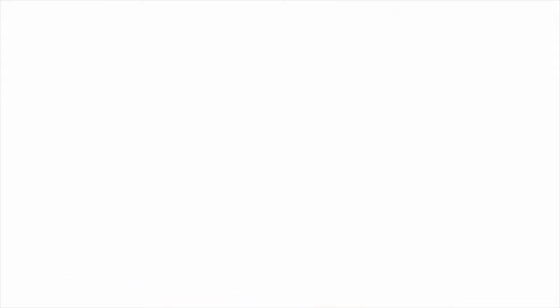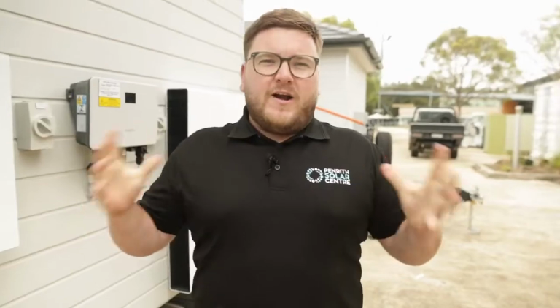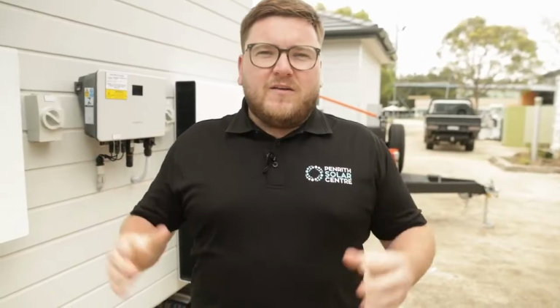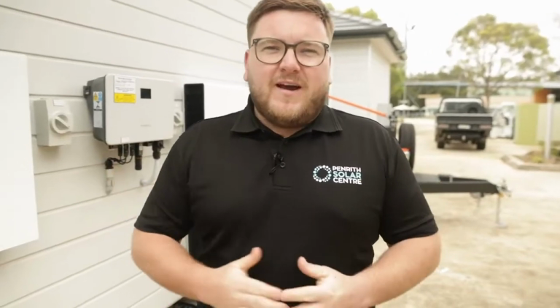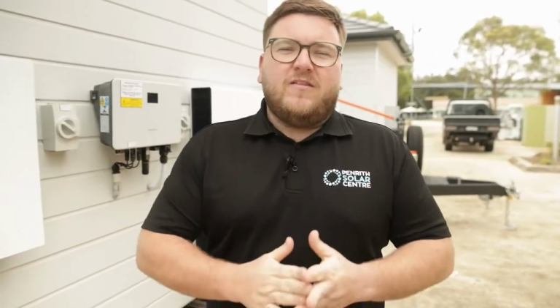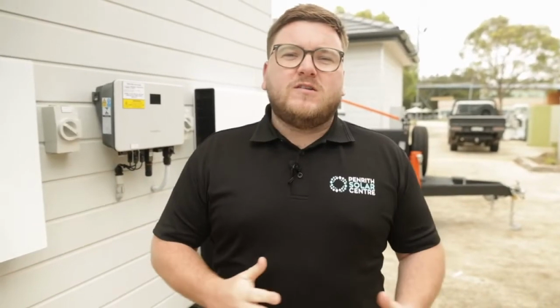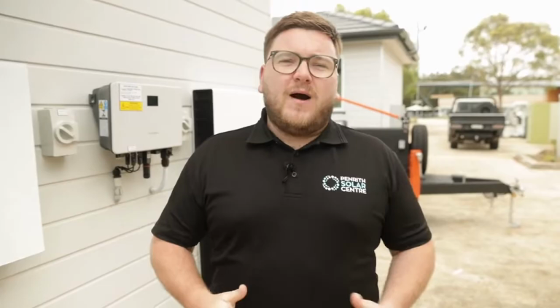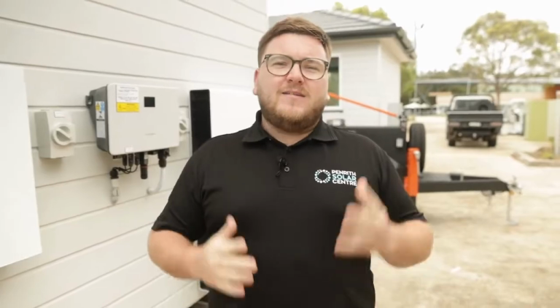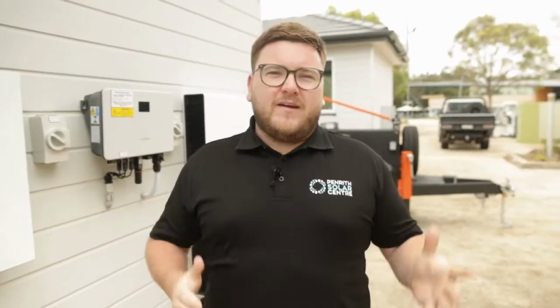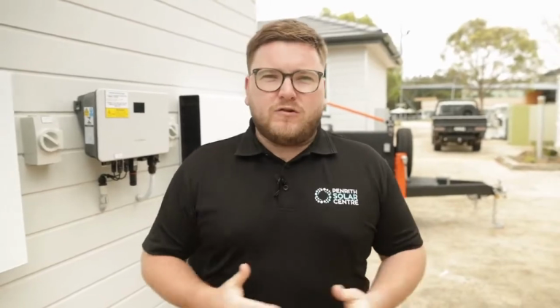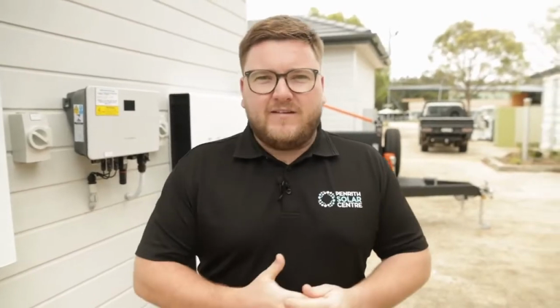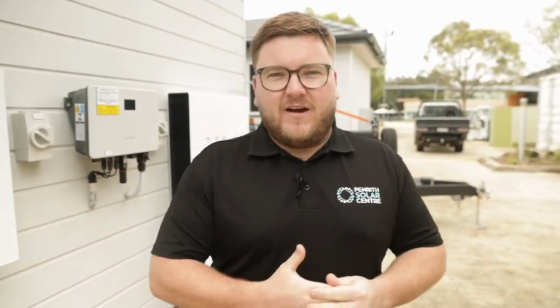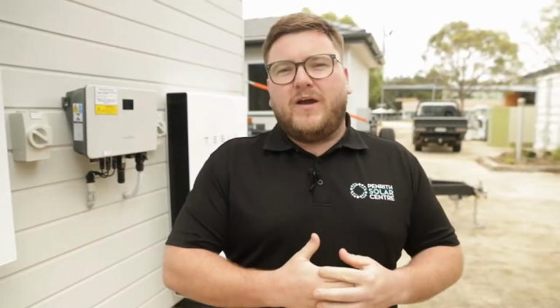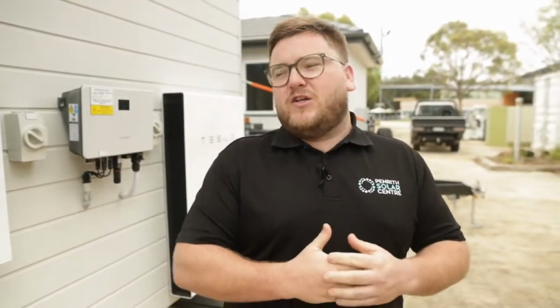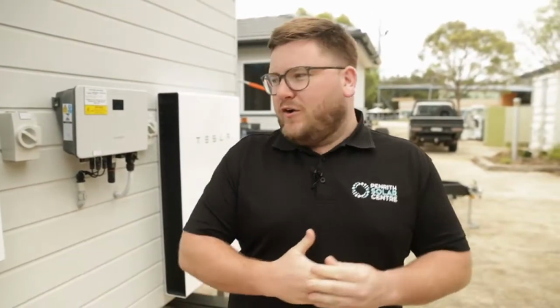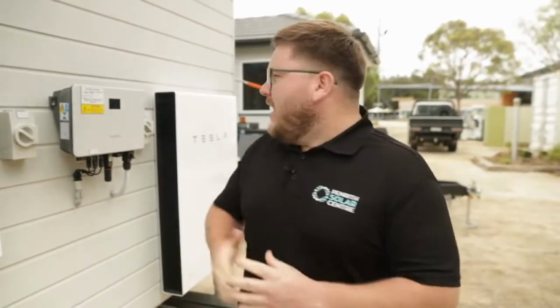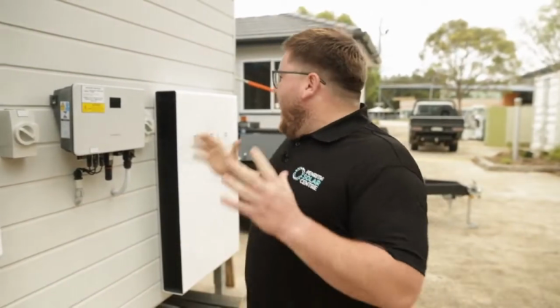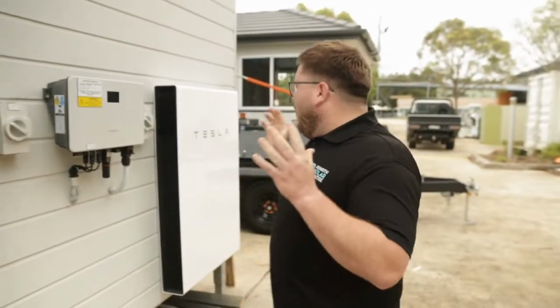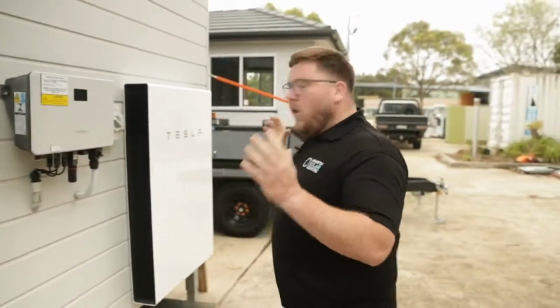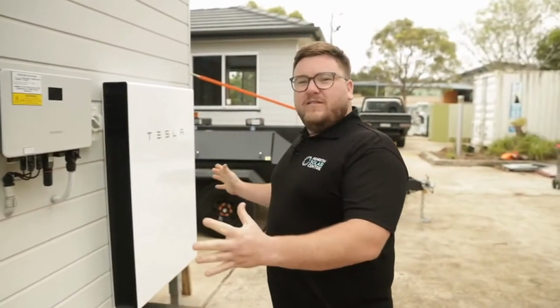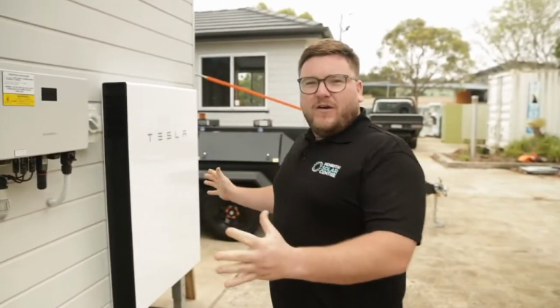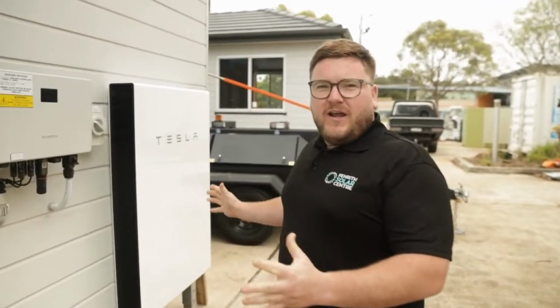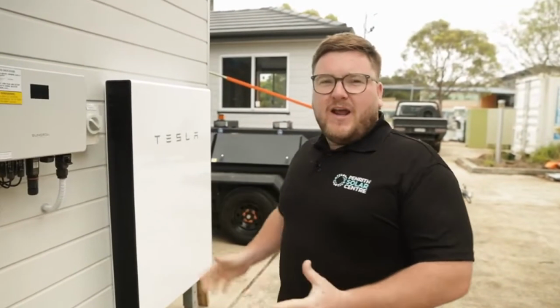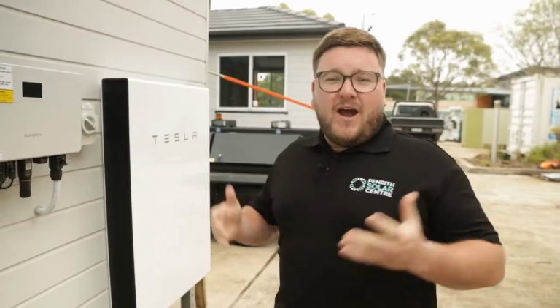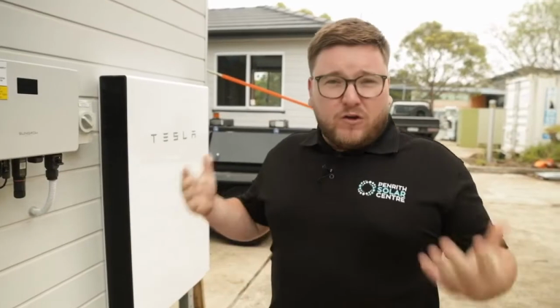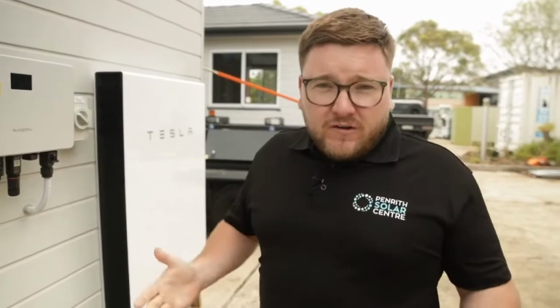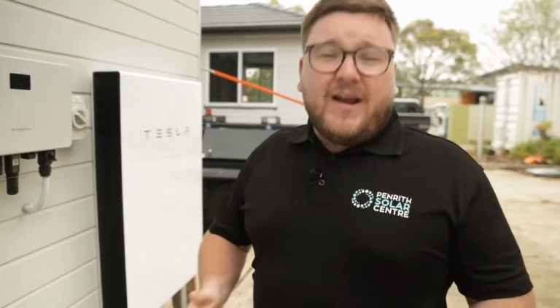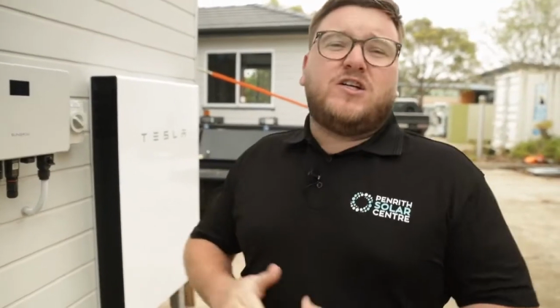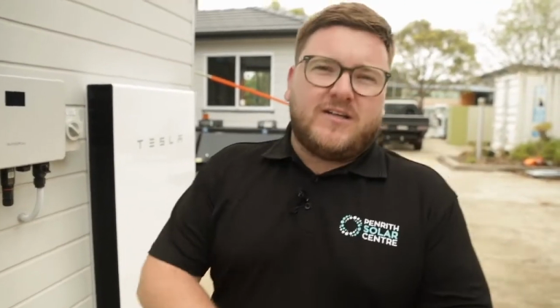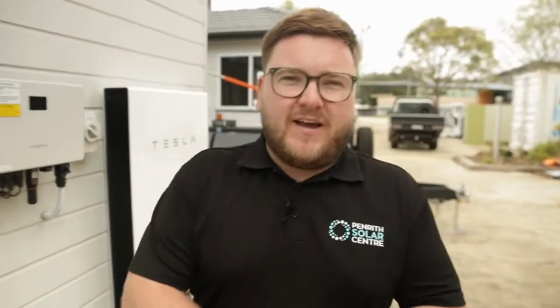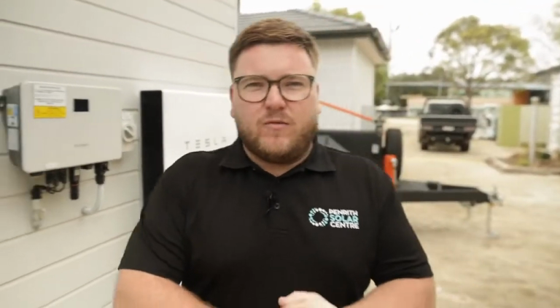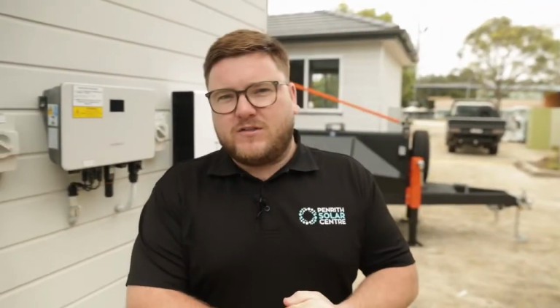We're down here at the Hoxton Park Technical Training Centre and we're going to show you what is going on here and how to use it and how to shut it down in case of emergency.